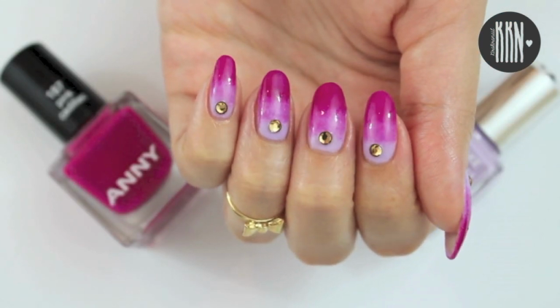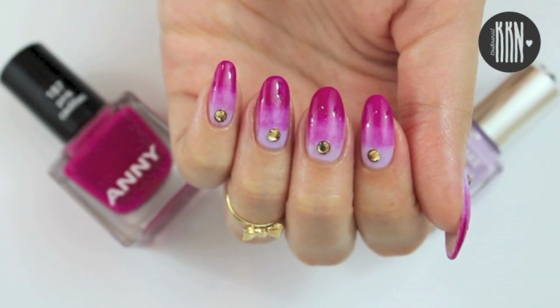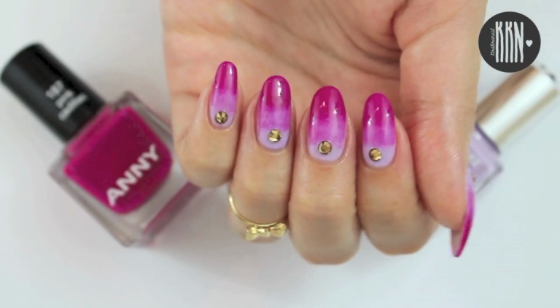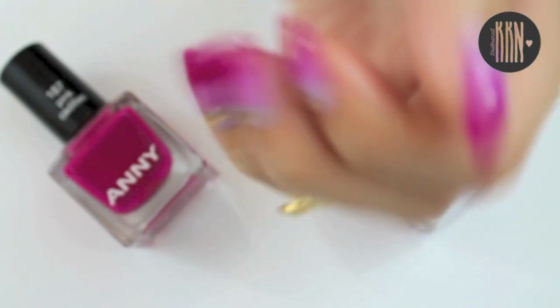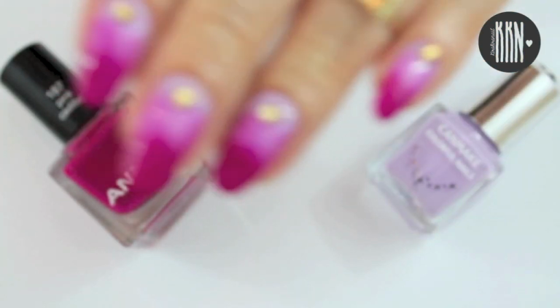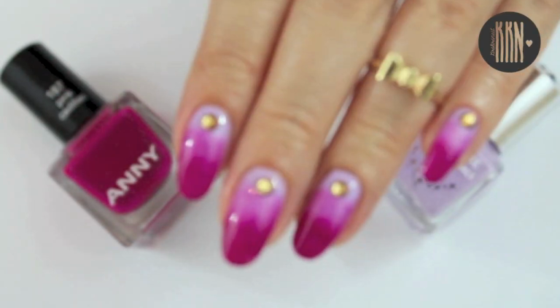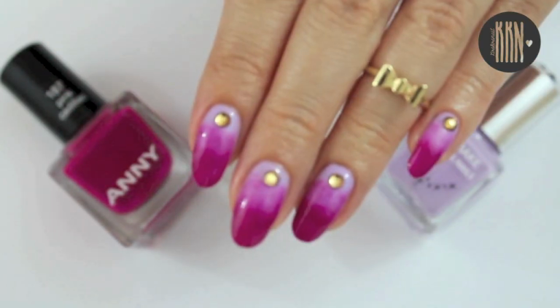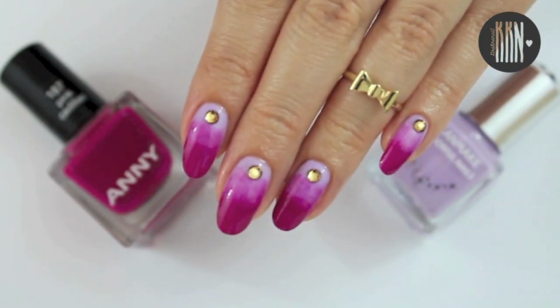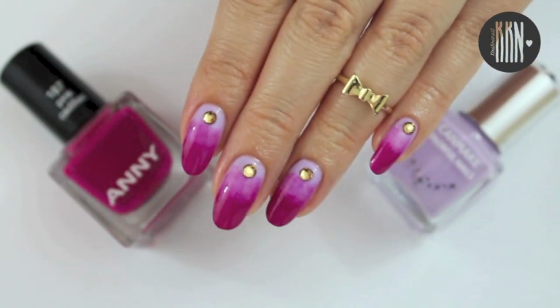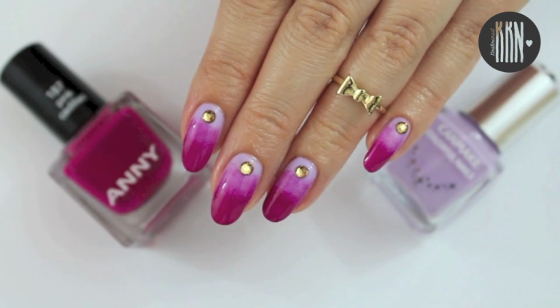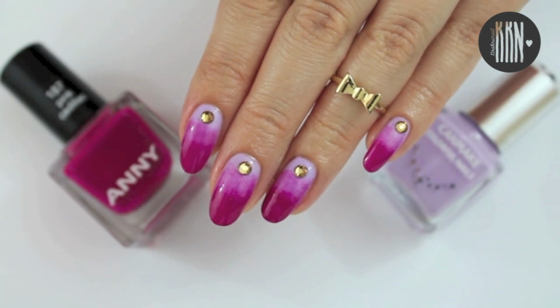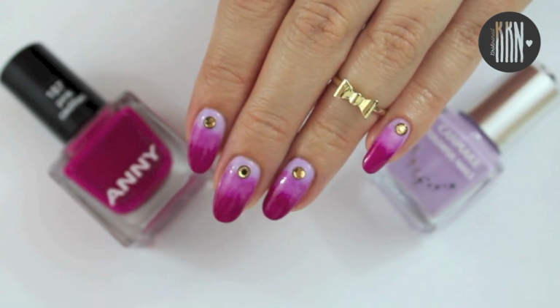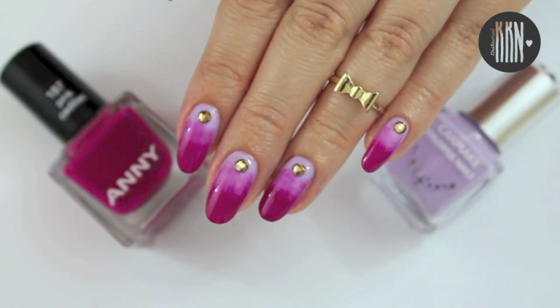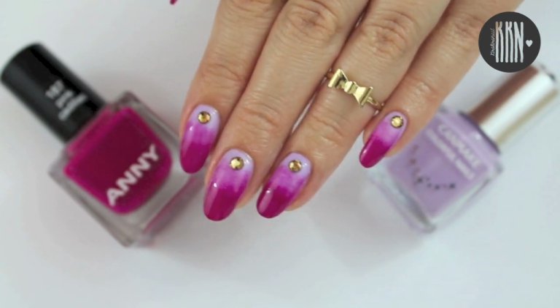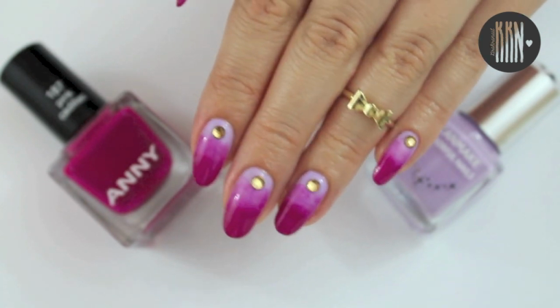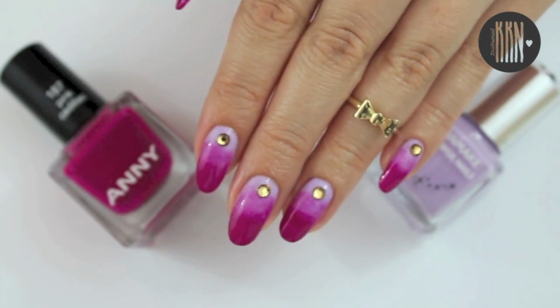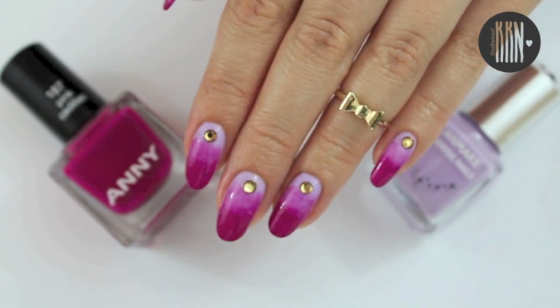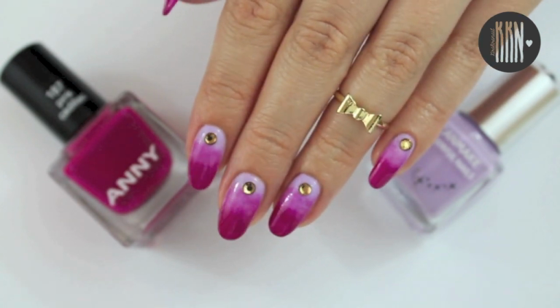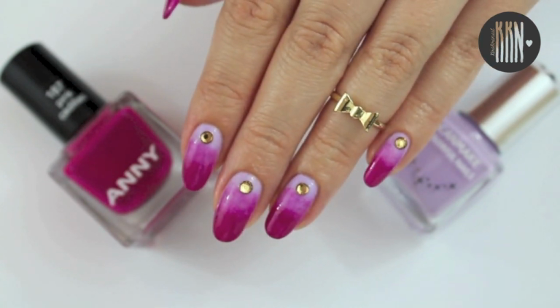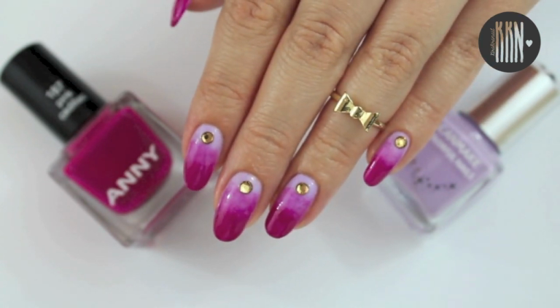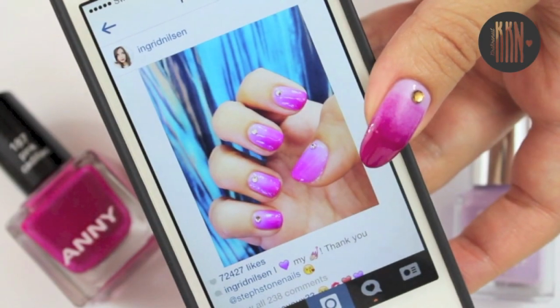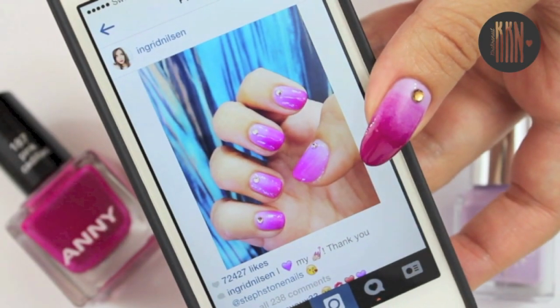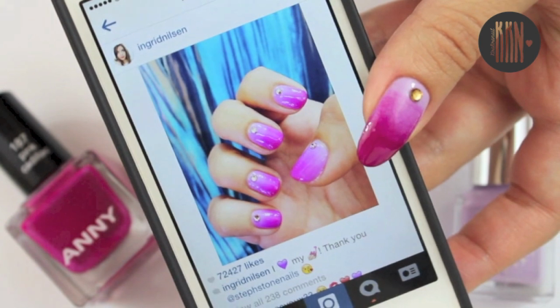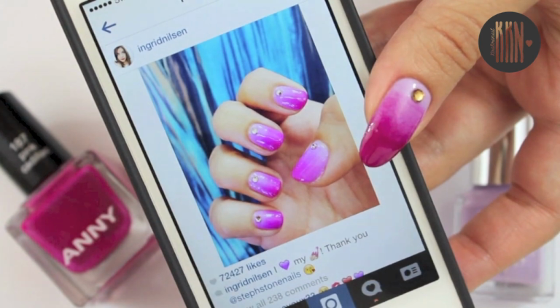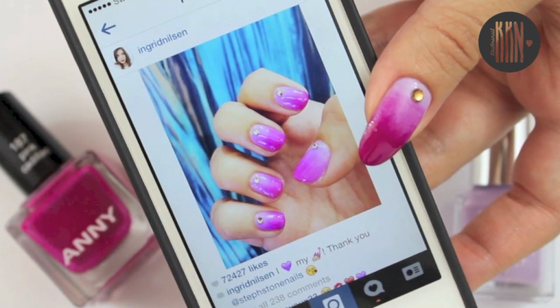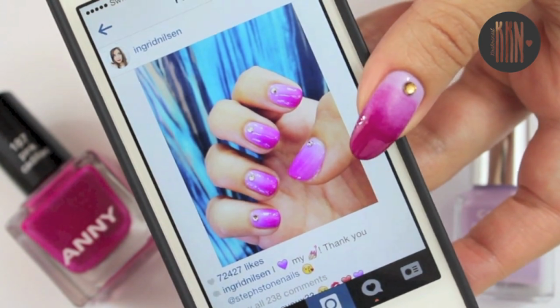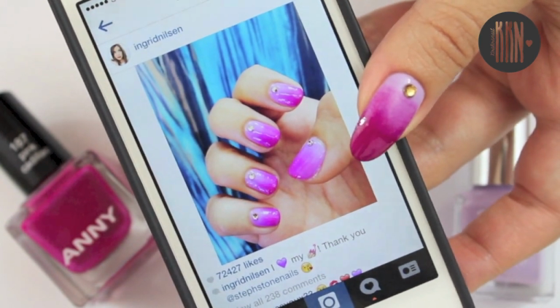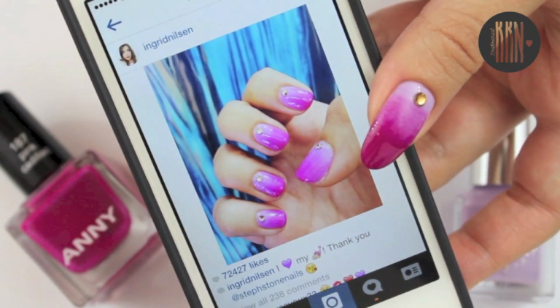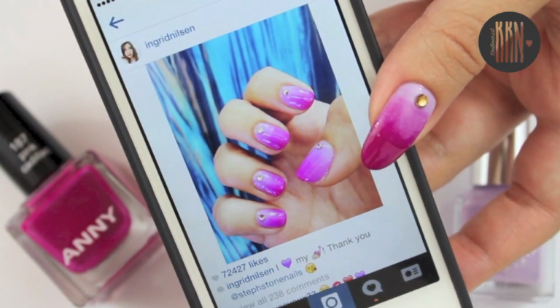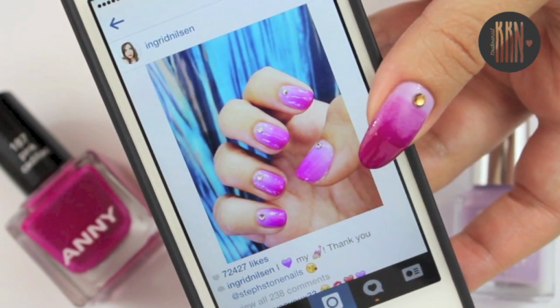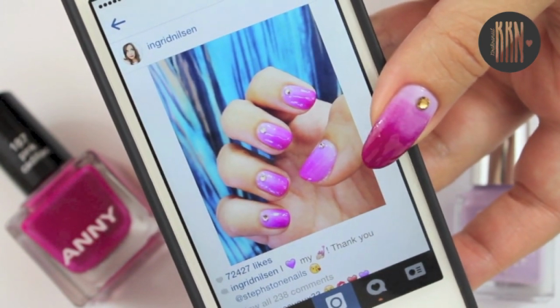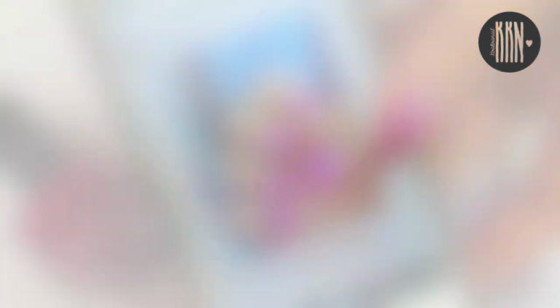And that's it! I hope you like this easy and quick manicure. I love it! Although my gradient skills aren't perfect yet. Thank you all so much for watching and I will see you very soon in my next video.